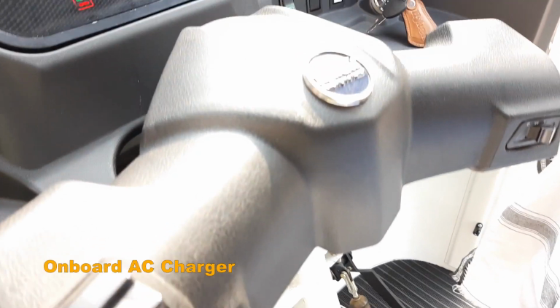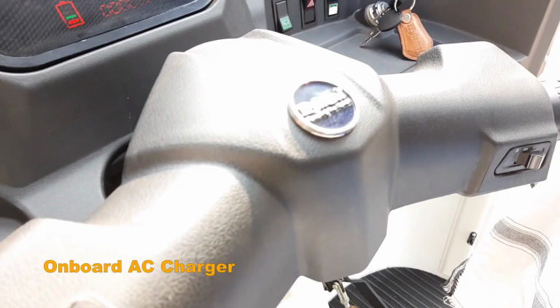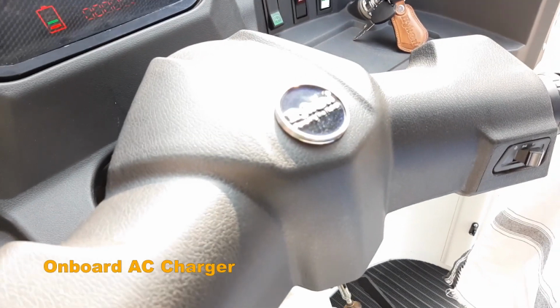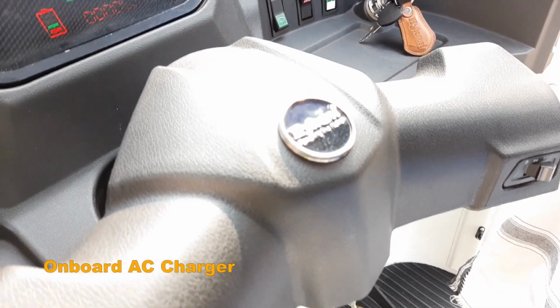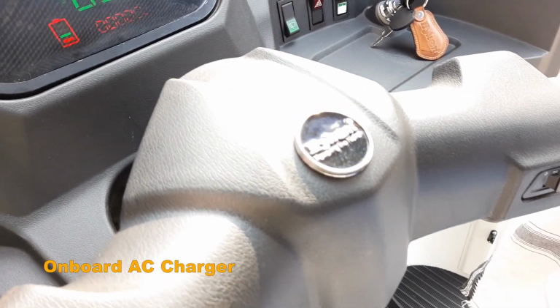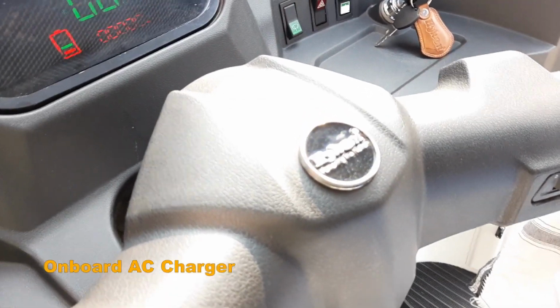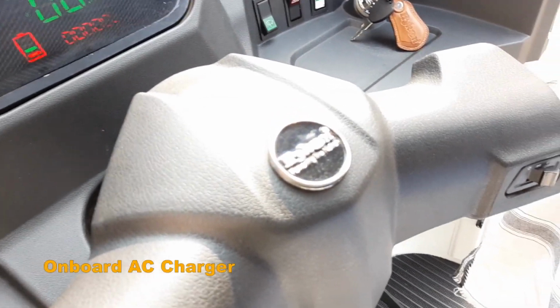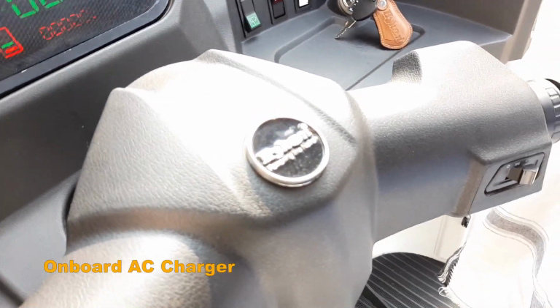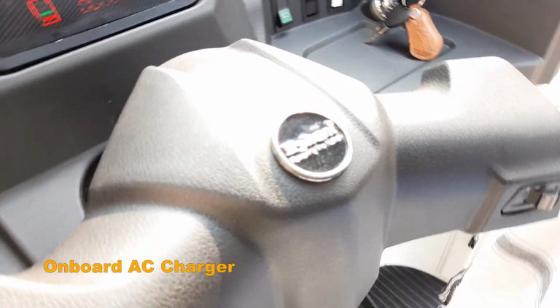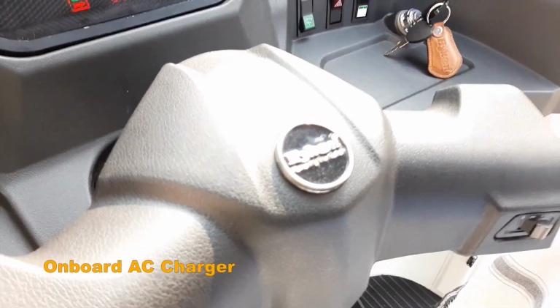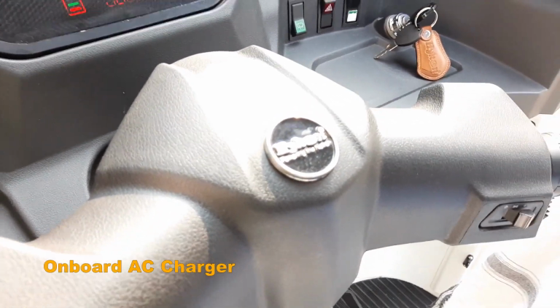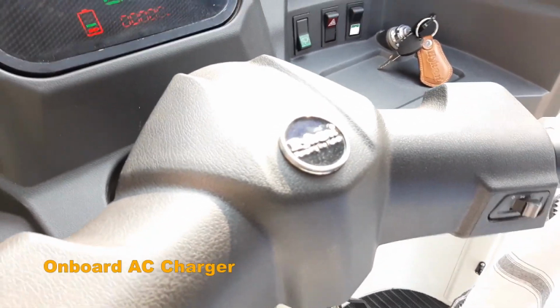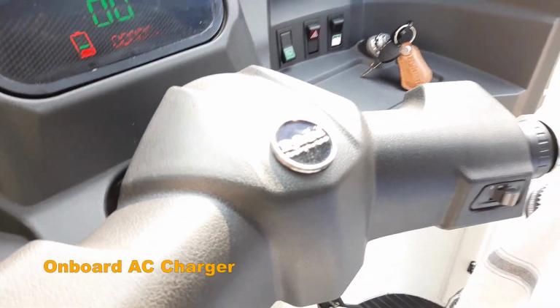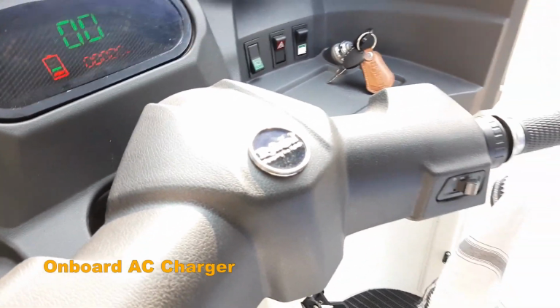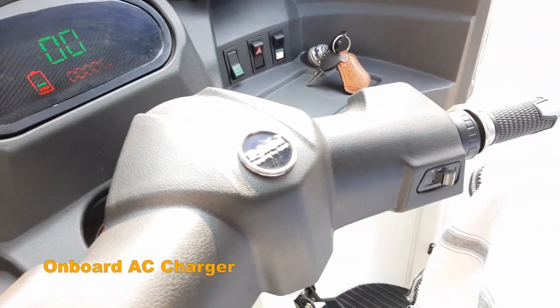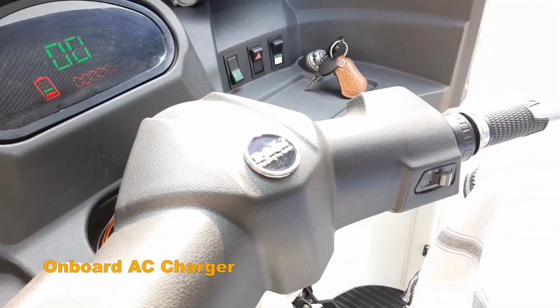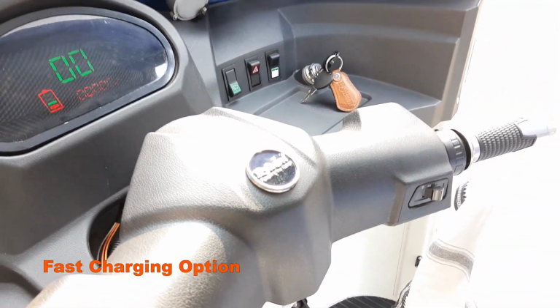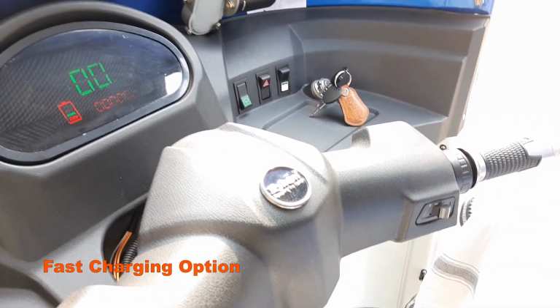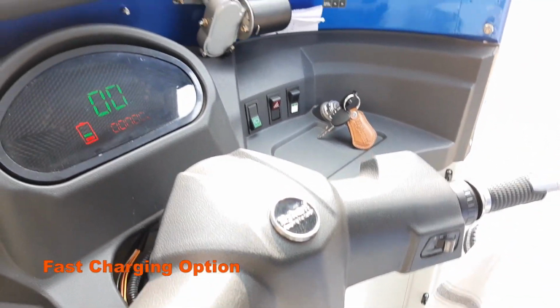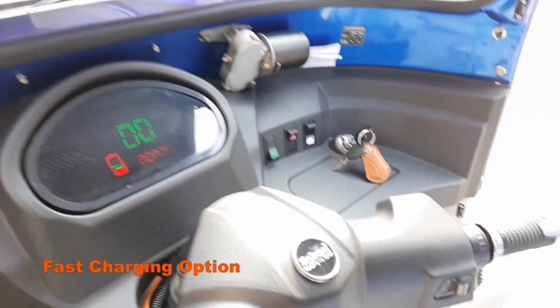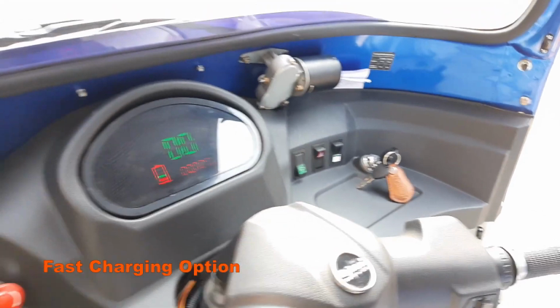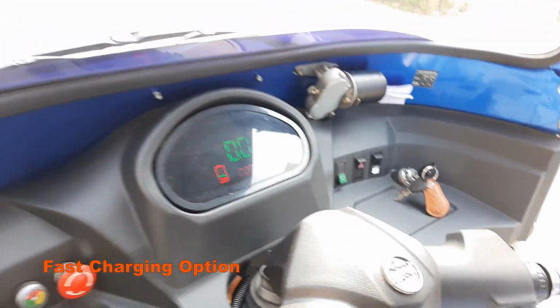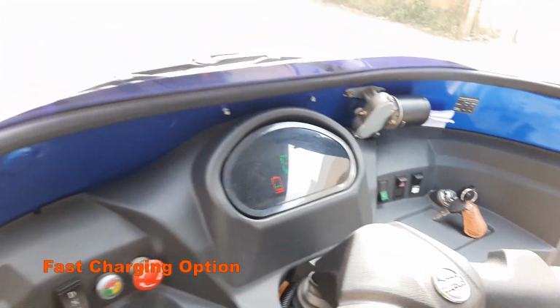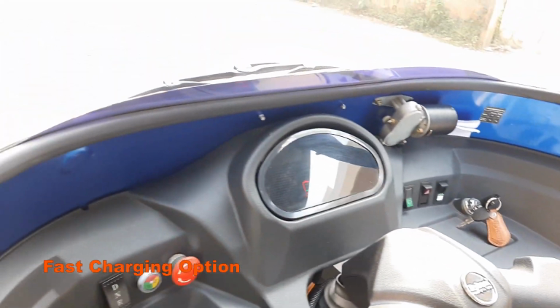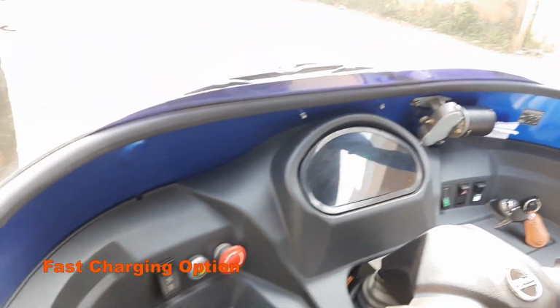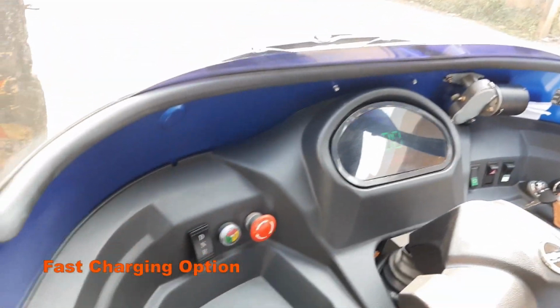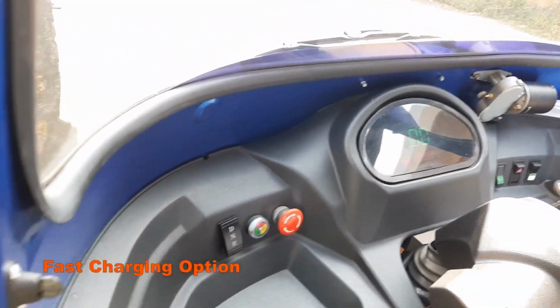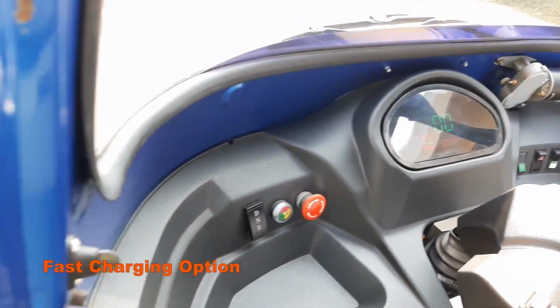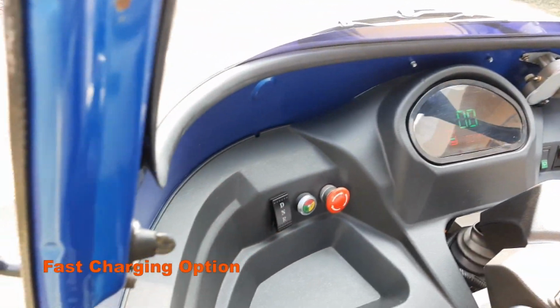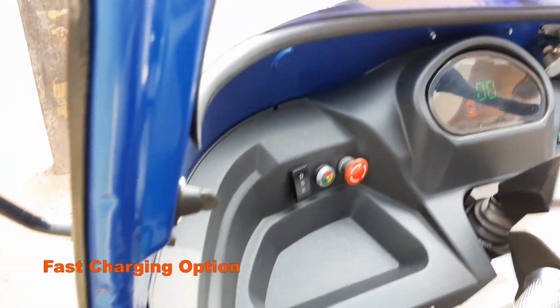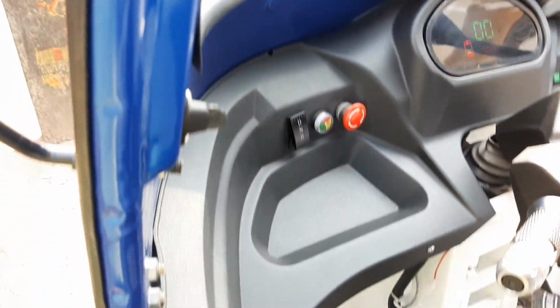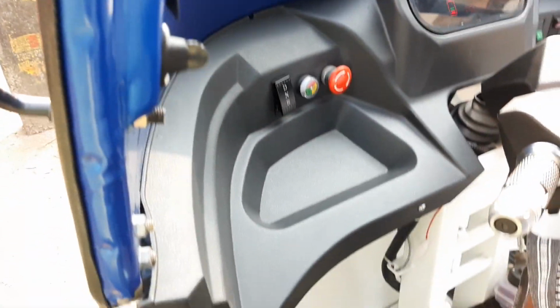The rear helical spring hydraulic shock absorber, dual front shock absorbers, and Hill Assist Control offer a smooth driving experience.